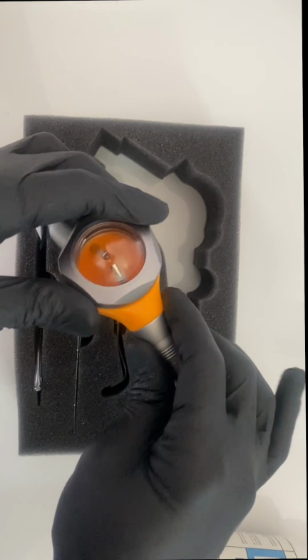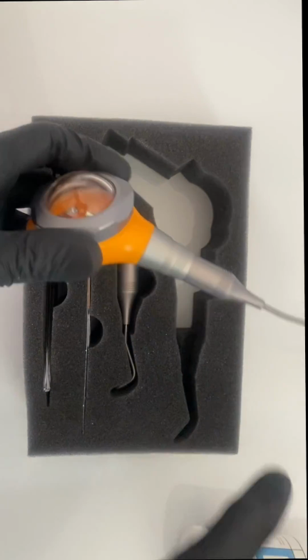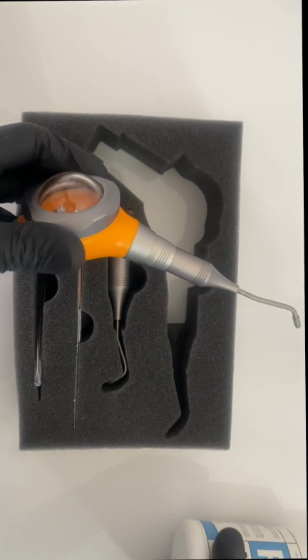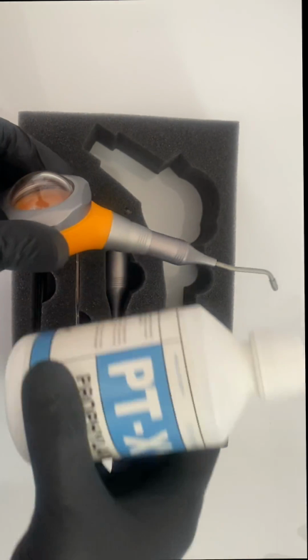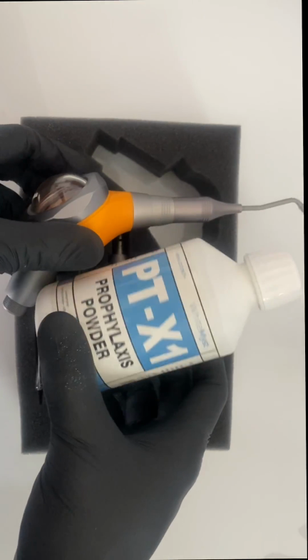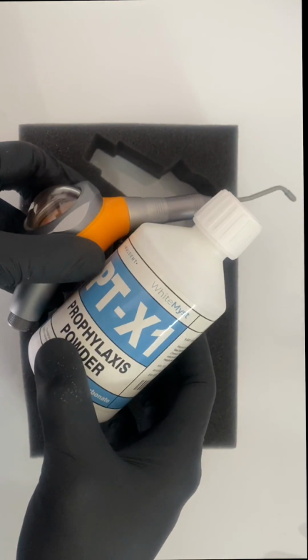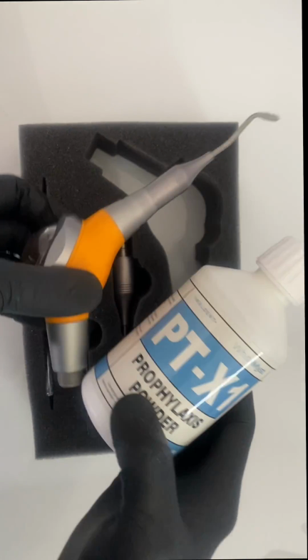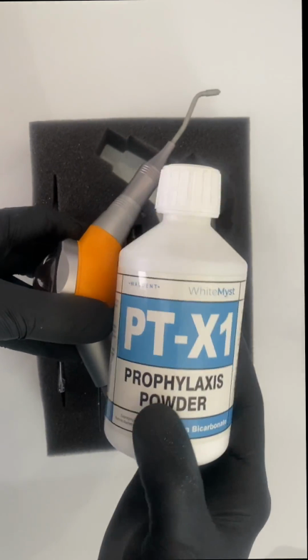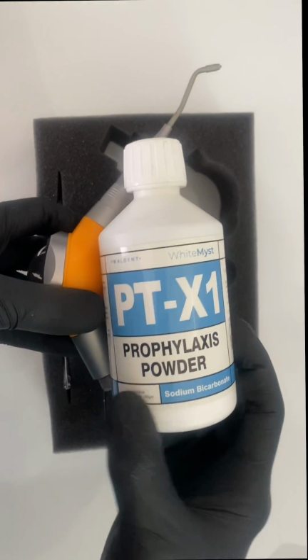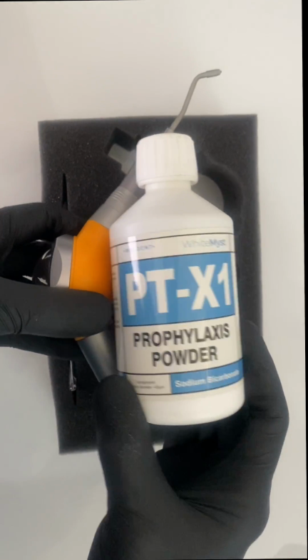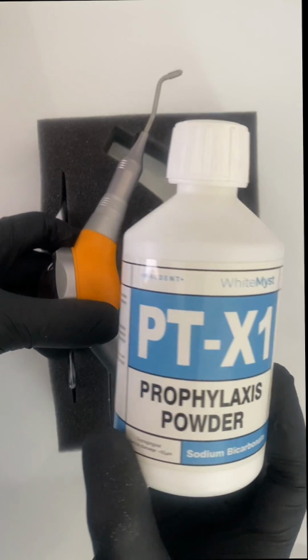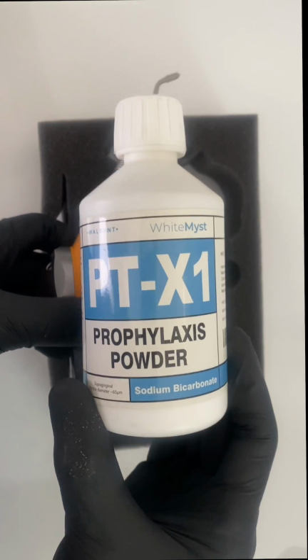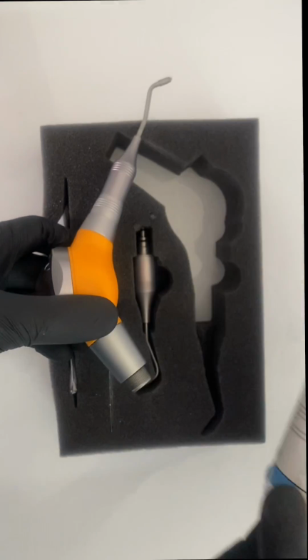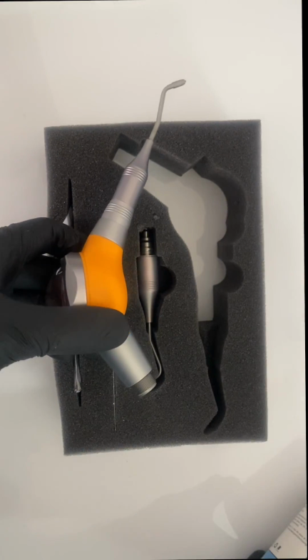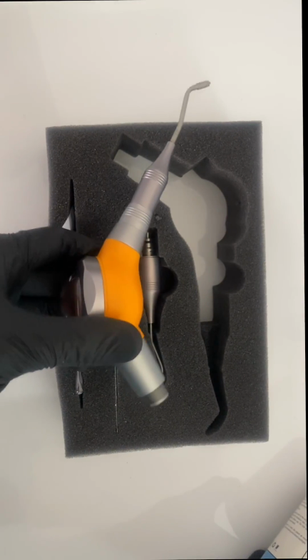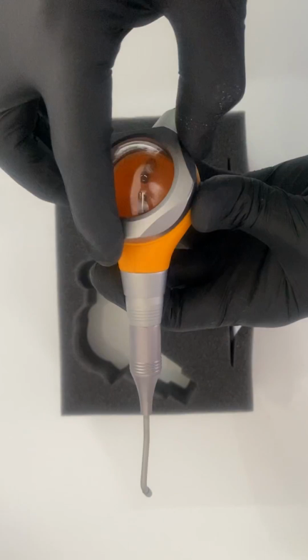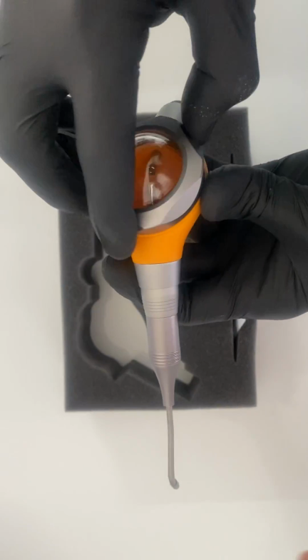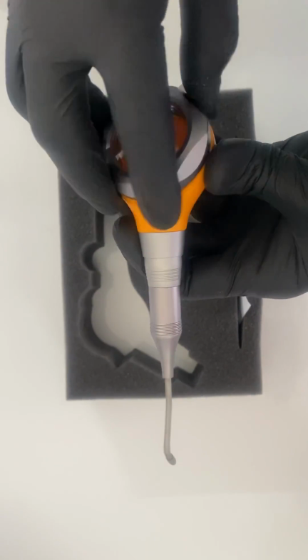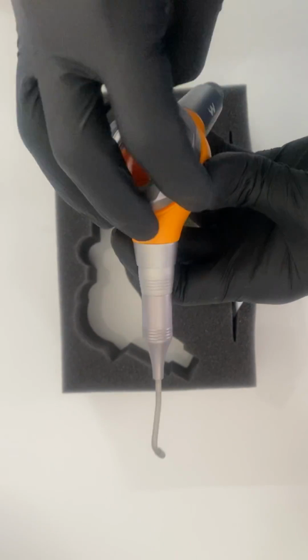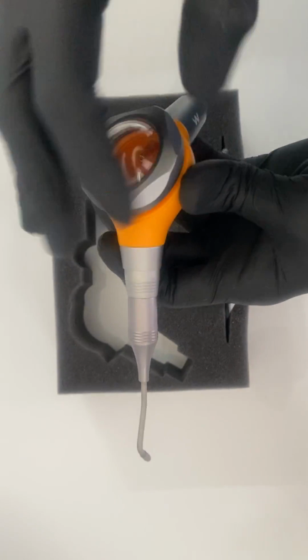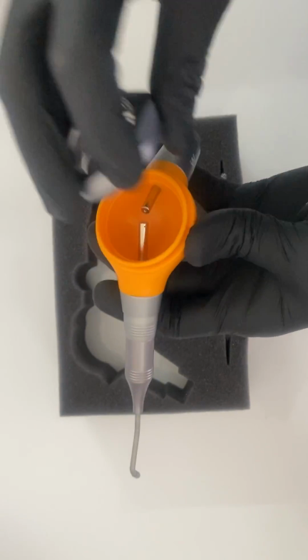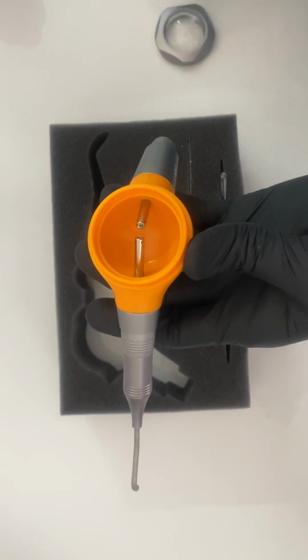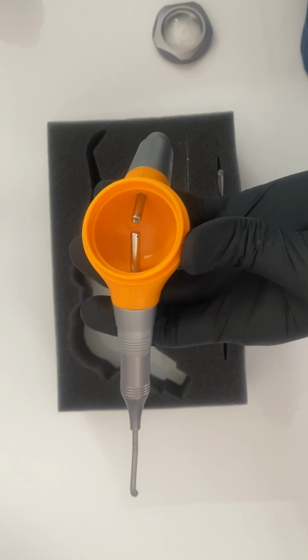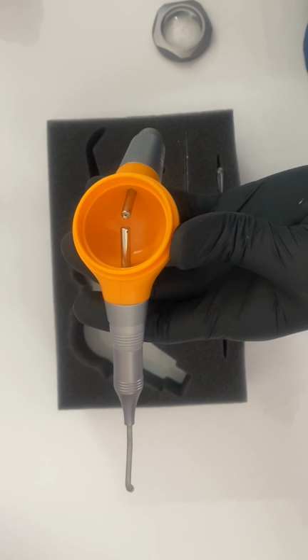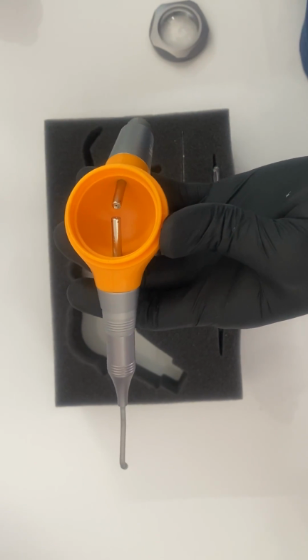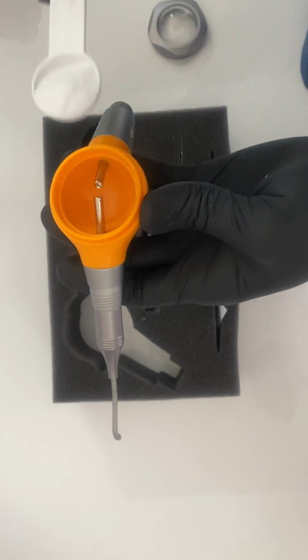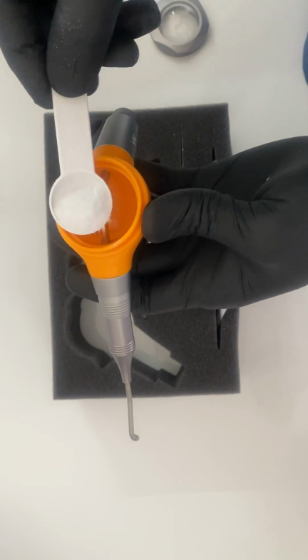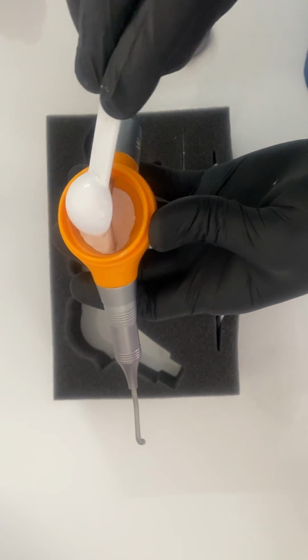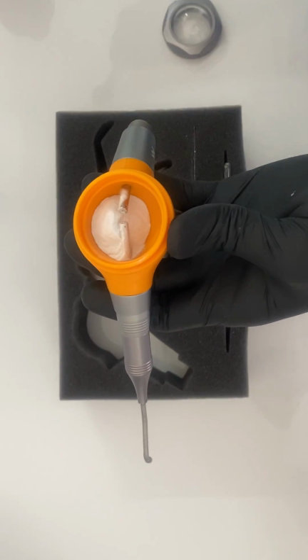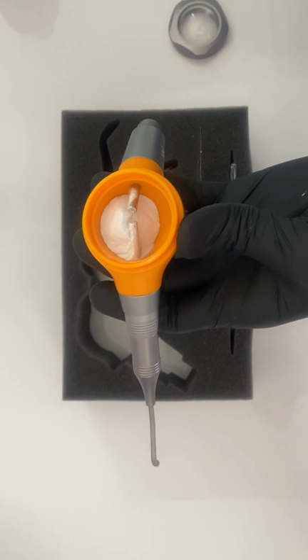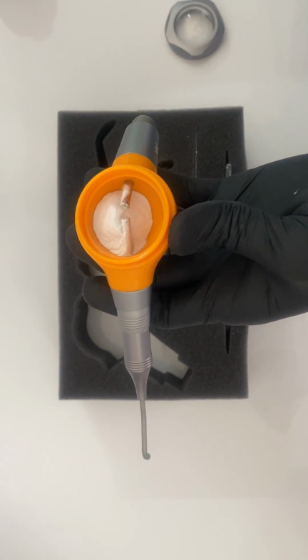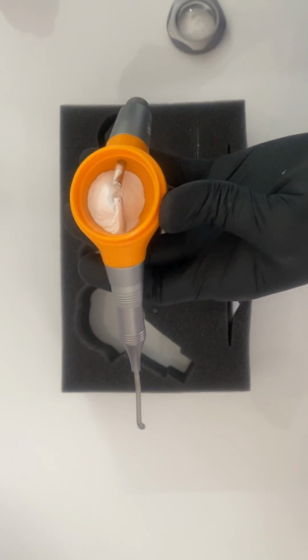So, here we are going to use the Walden's air polisher. Instead of using the sodium bicarbonate prophylaxis powder, we are going to fill the tank with 30 to 50 micron aluminium oxide particles and use it for substrate cleaning.